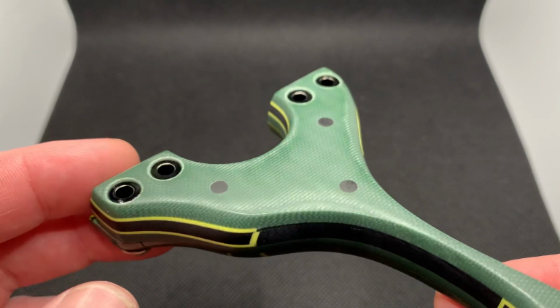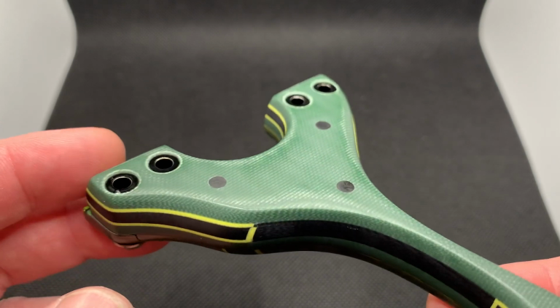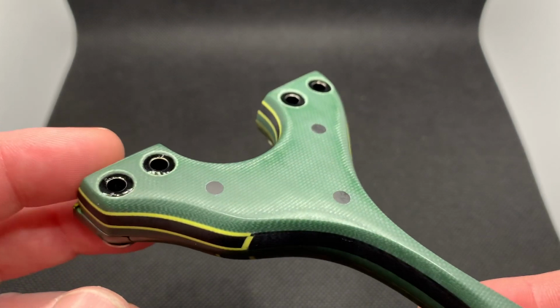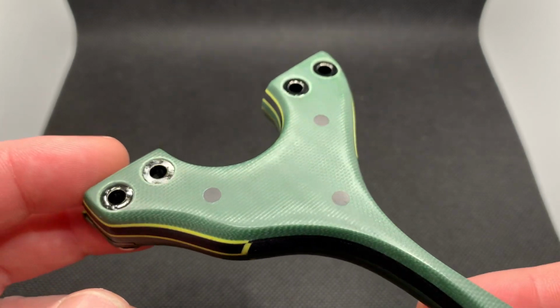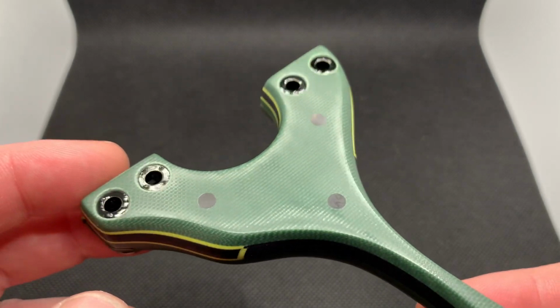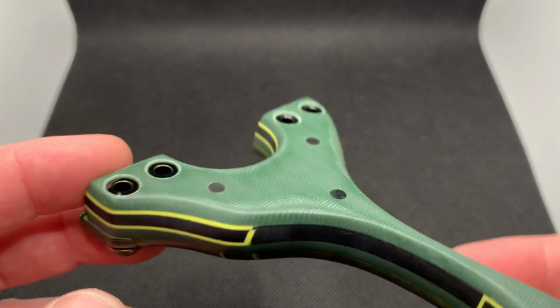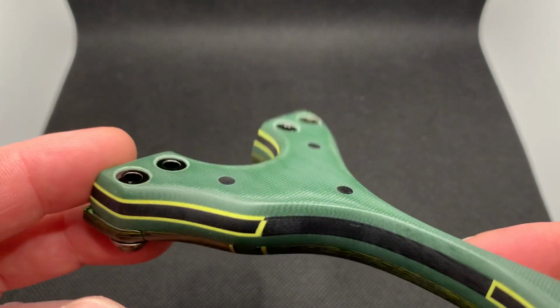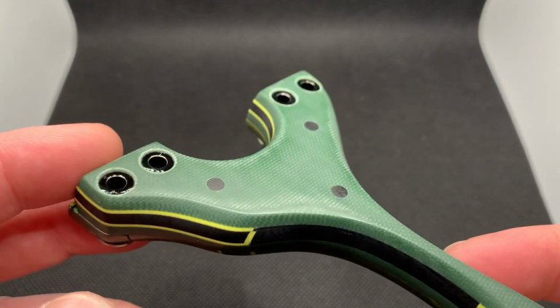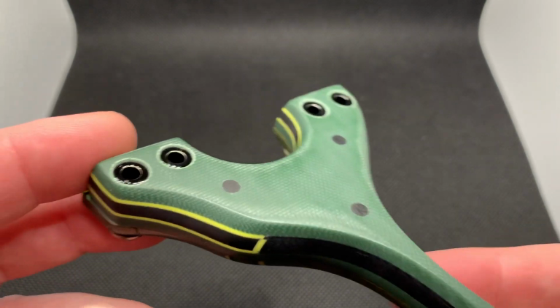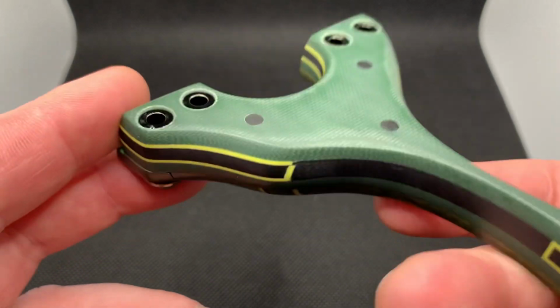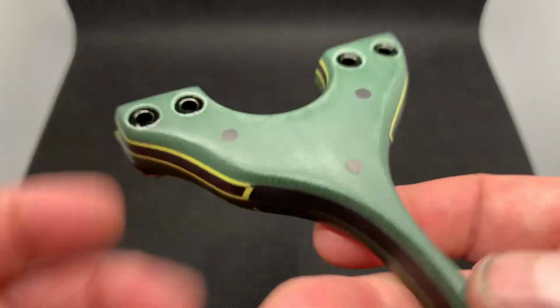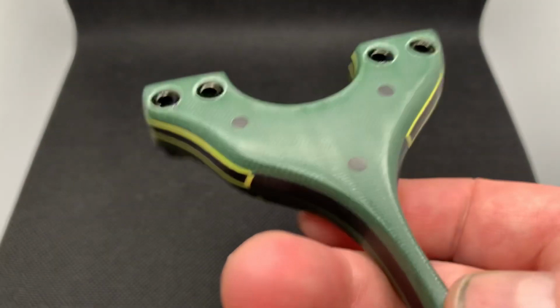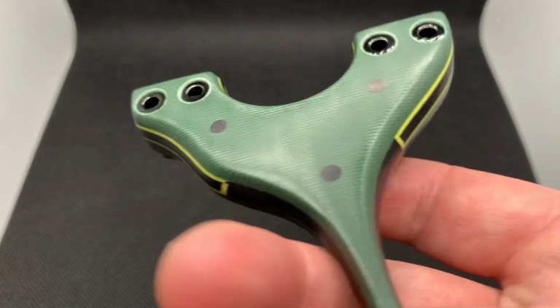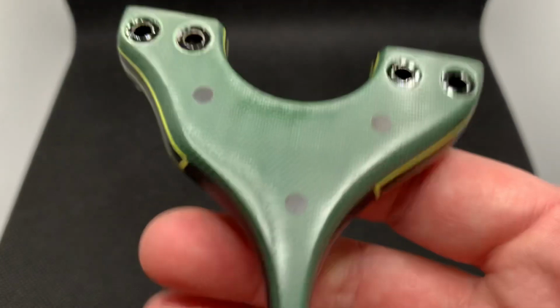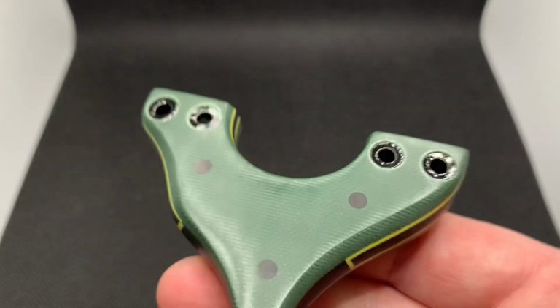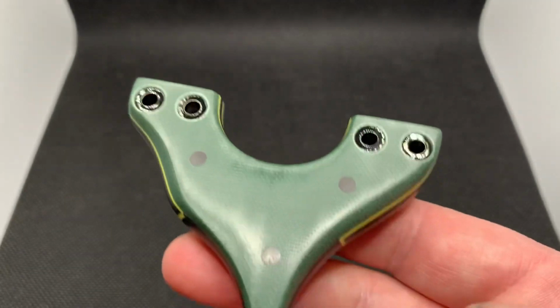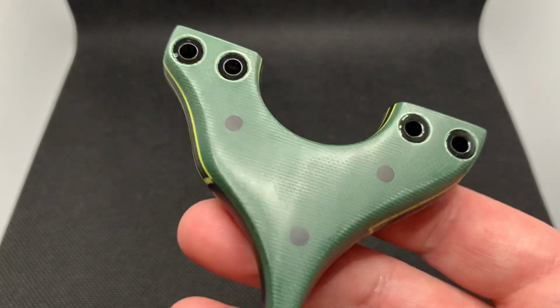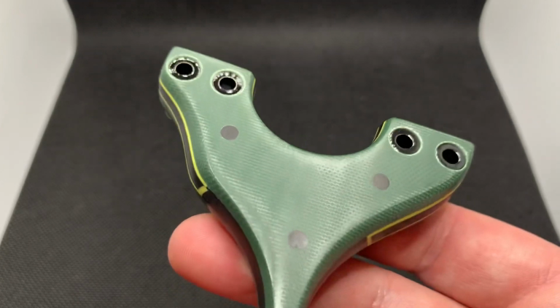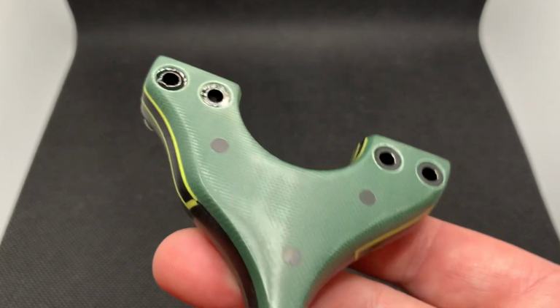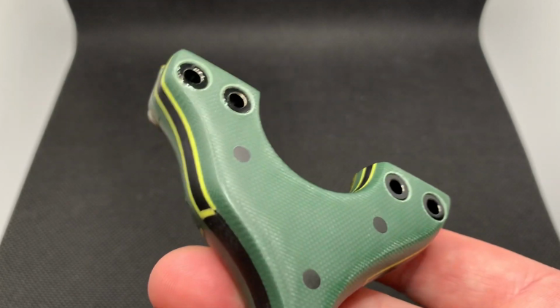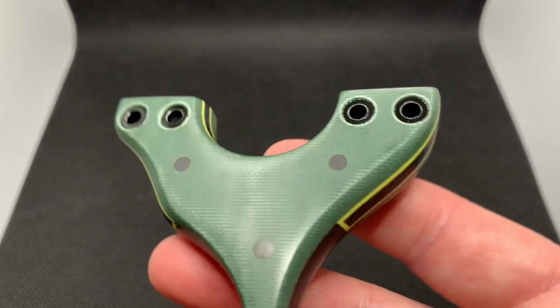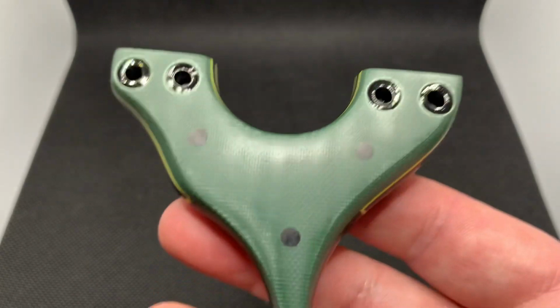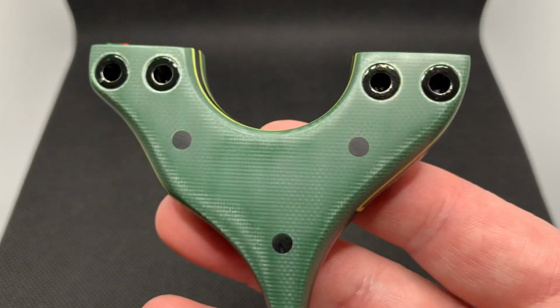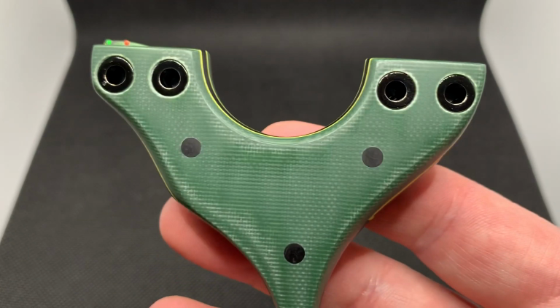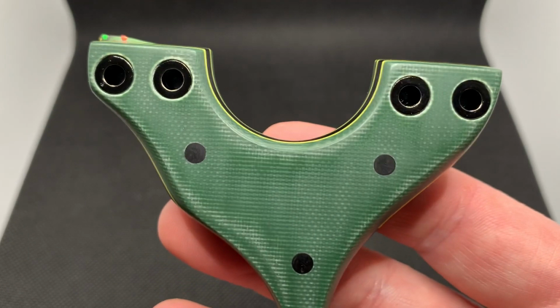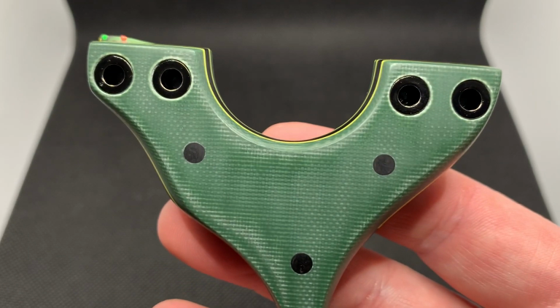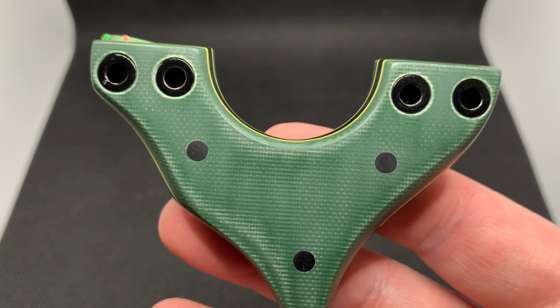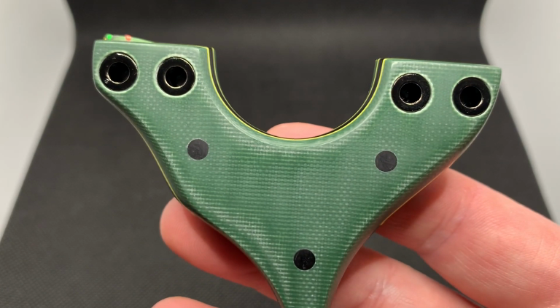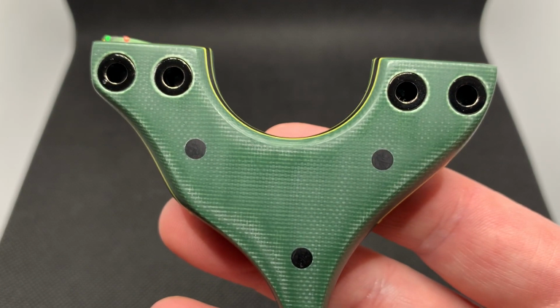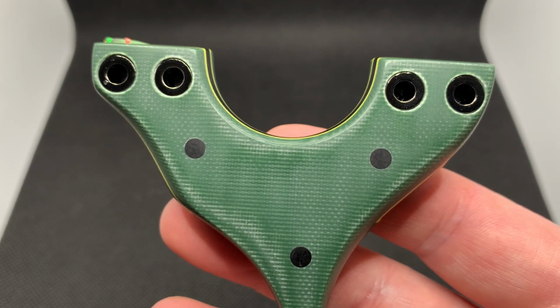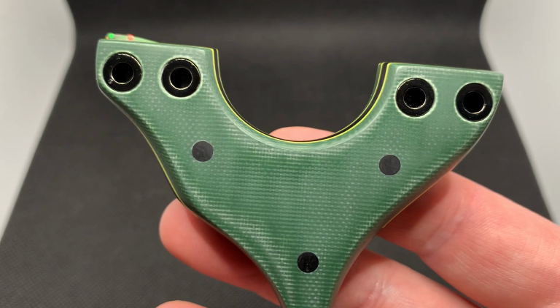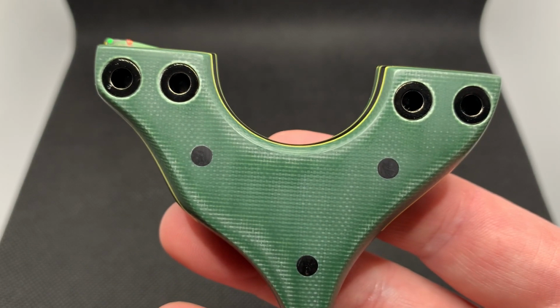23mm tips, I believe. Now this is the one thing on this build I would like to have a lot better. Normally I moan about the waisting around the pins, but I actually nailed it on this build — it went really well for me.